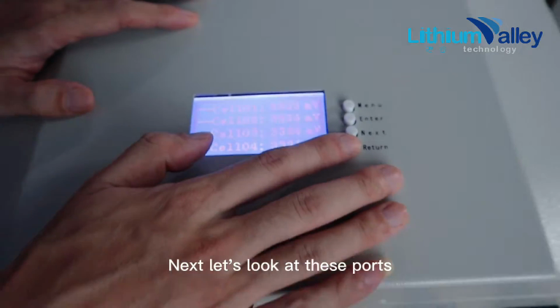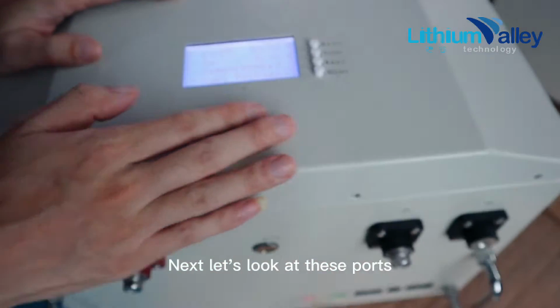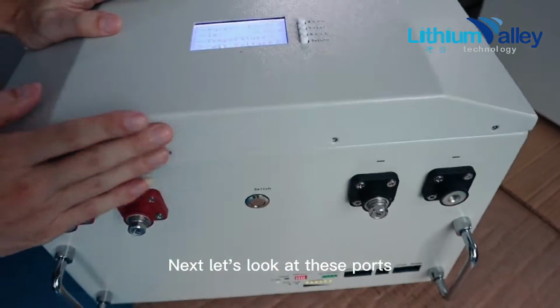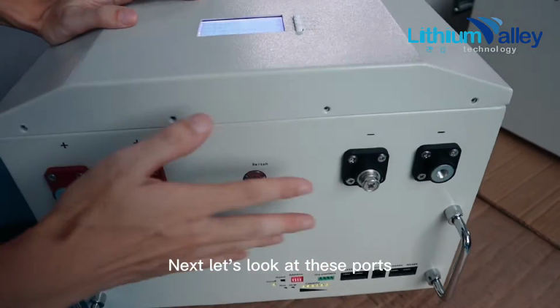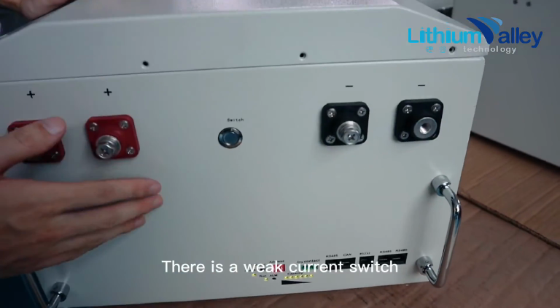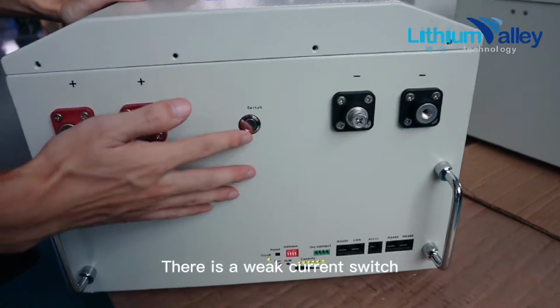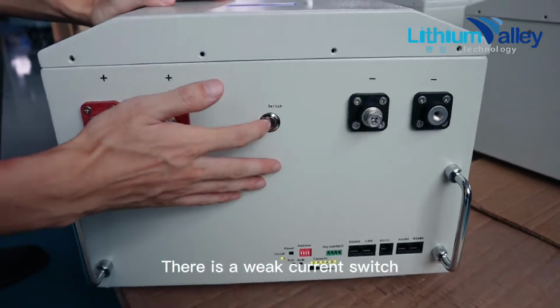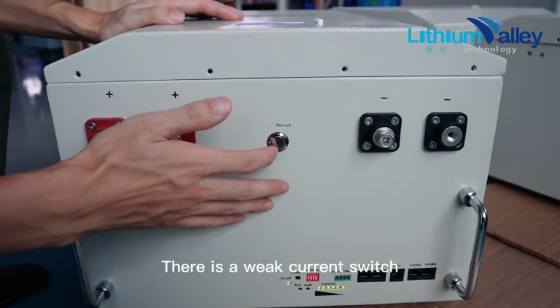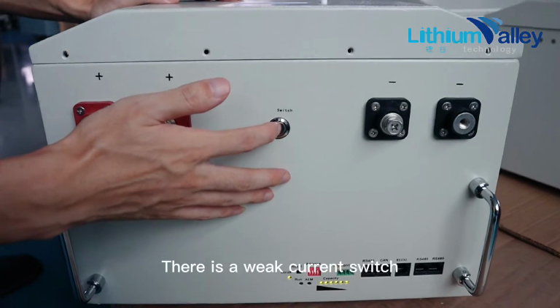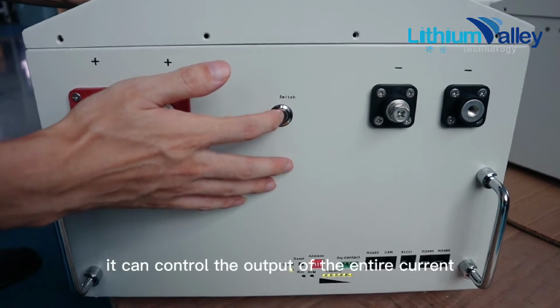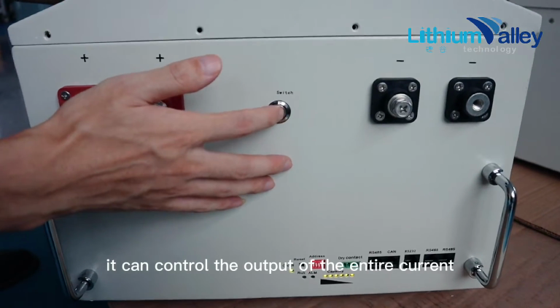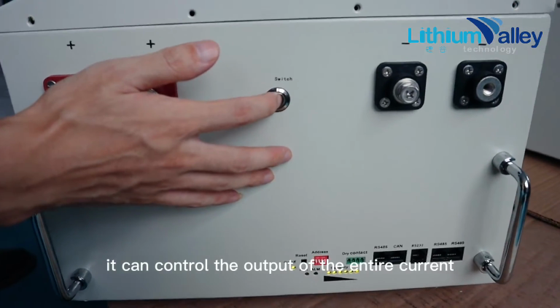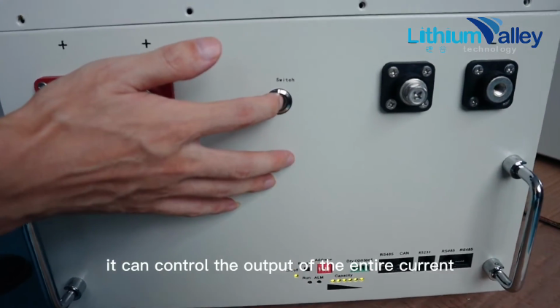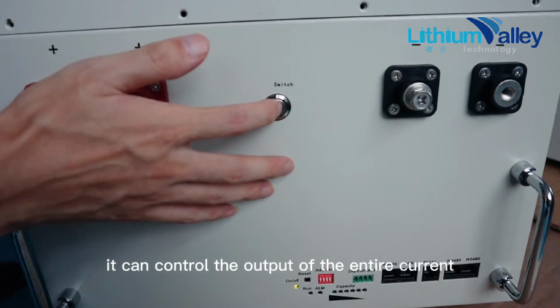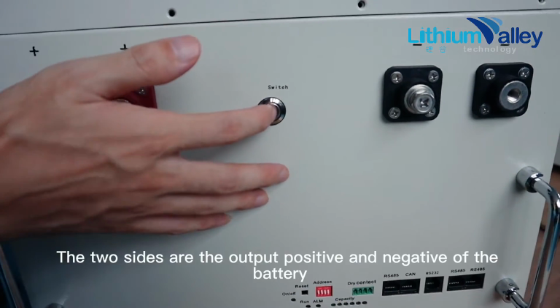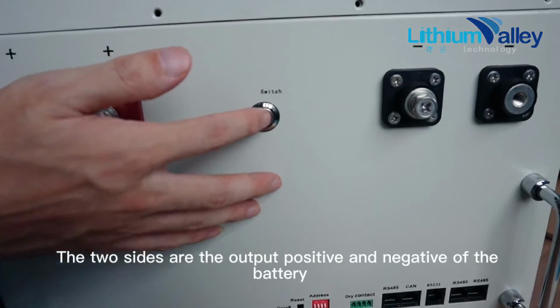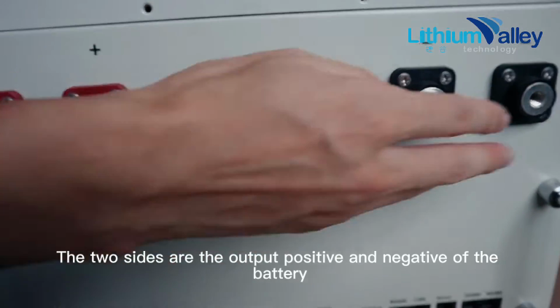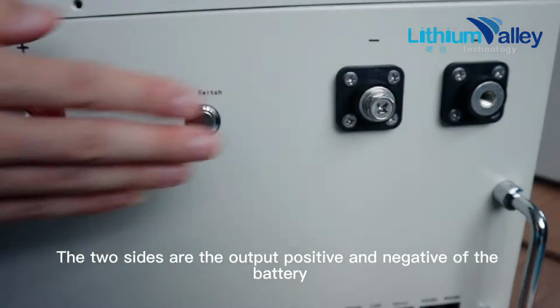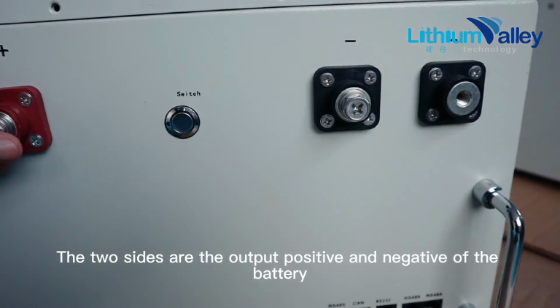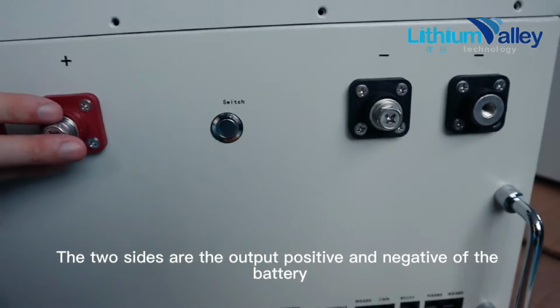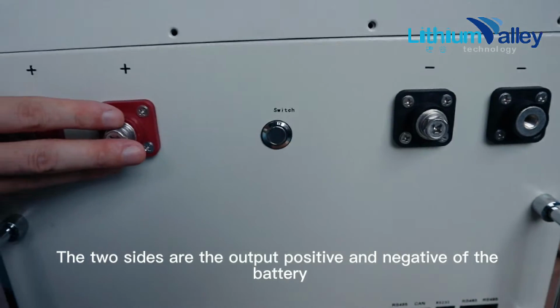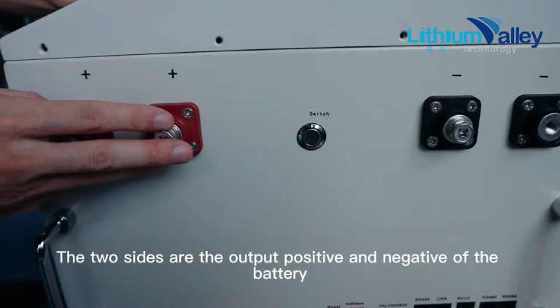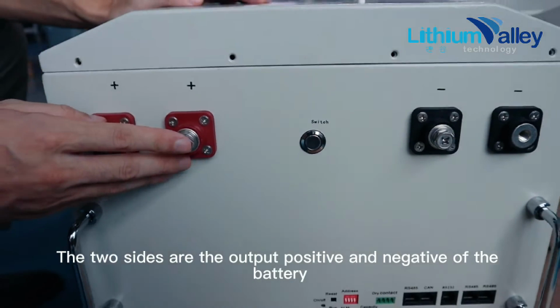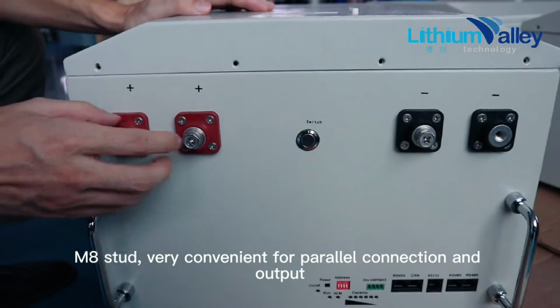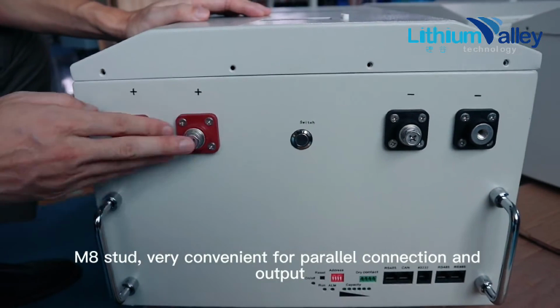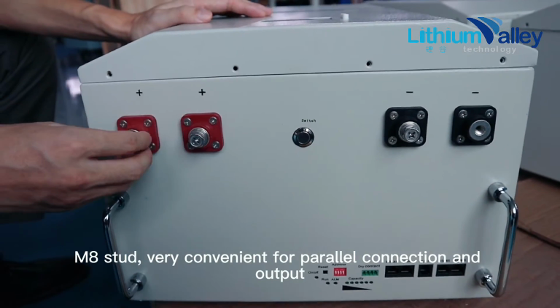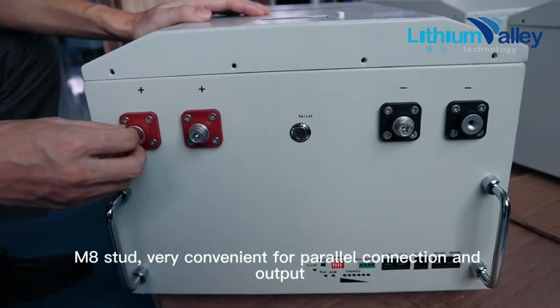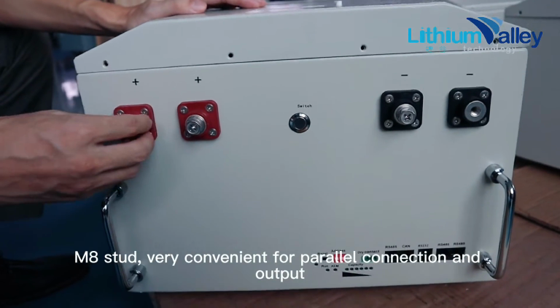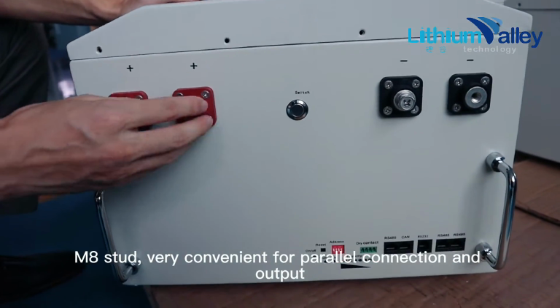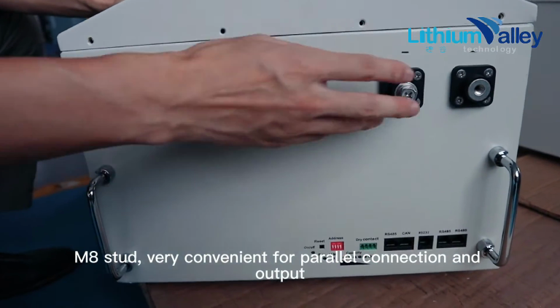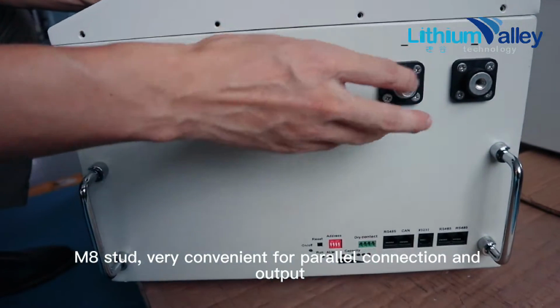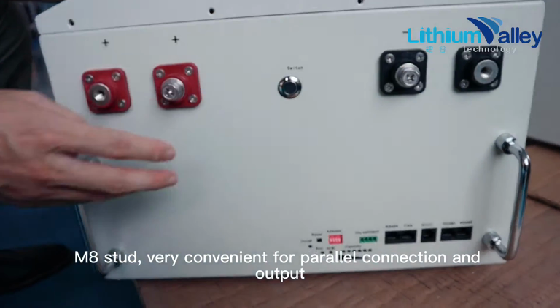Next, let's look at these ports. There is a weak current switch — it can control the output of the entire current. The two sides are the output positive and negative of the battery, M8 style, very convenient for parallel connection and output.